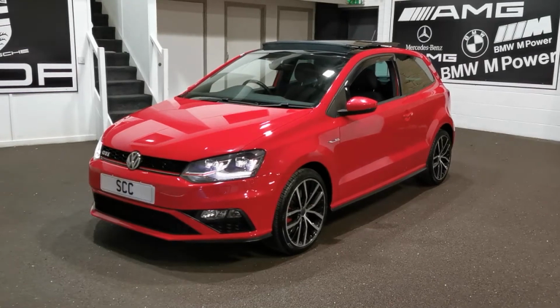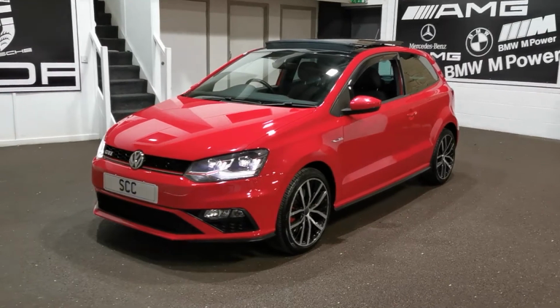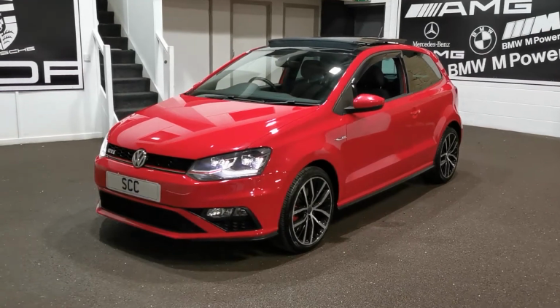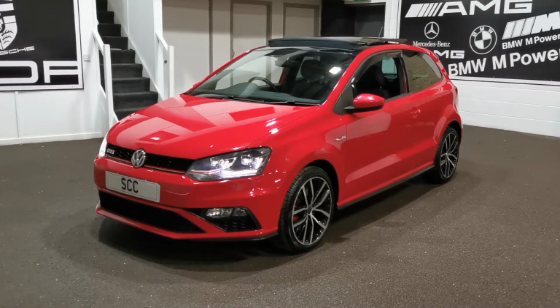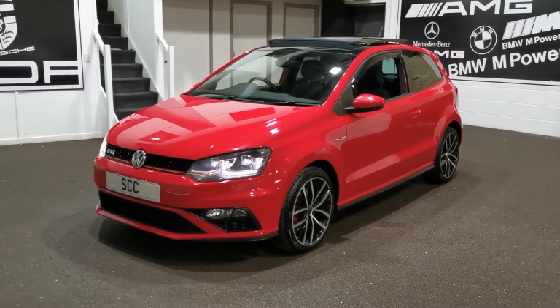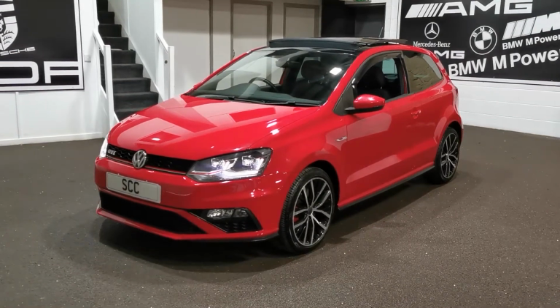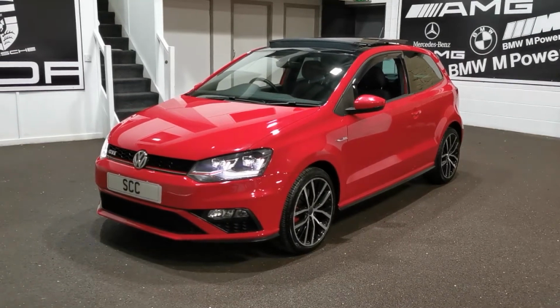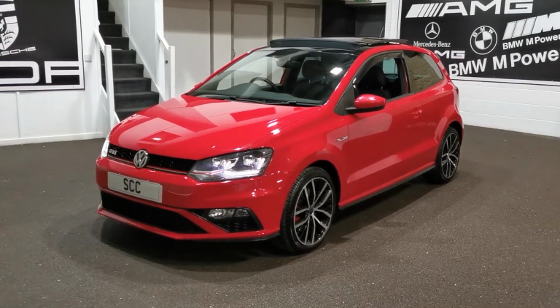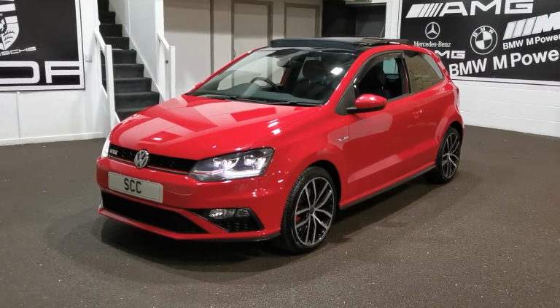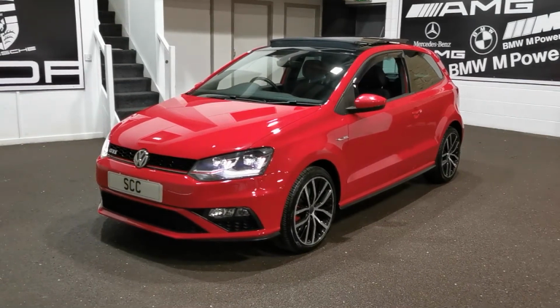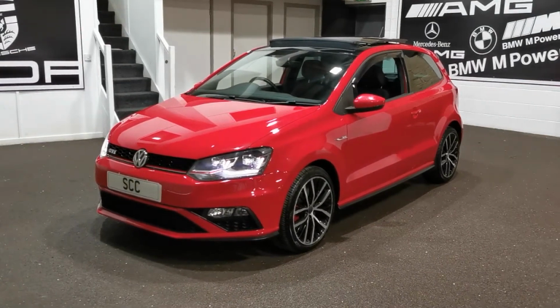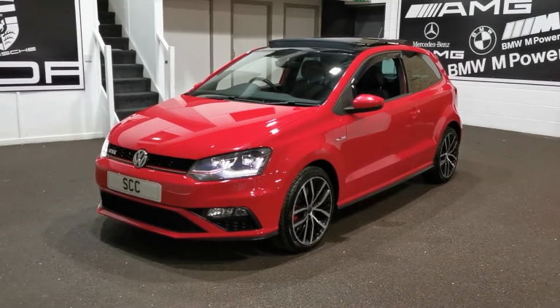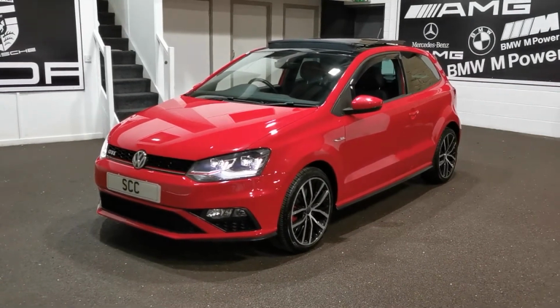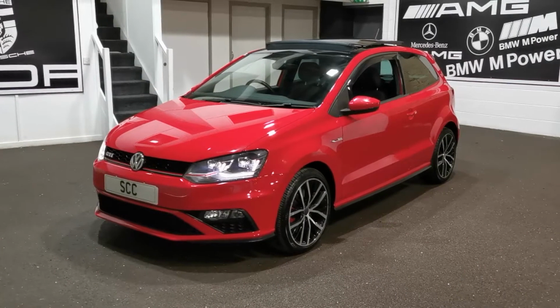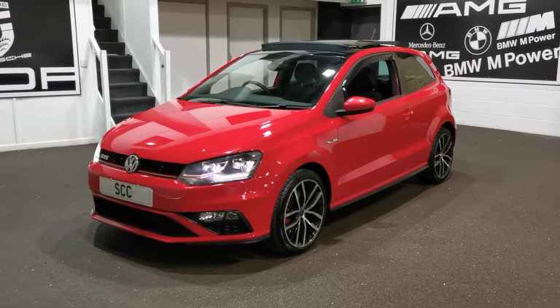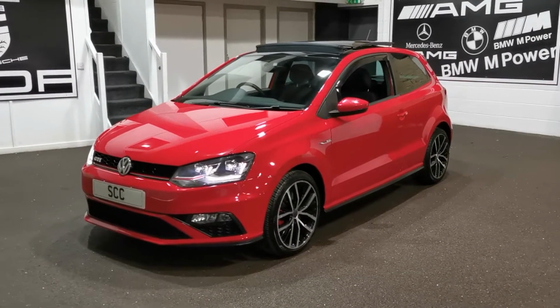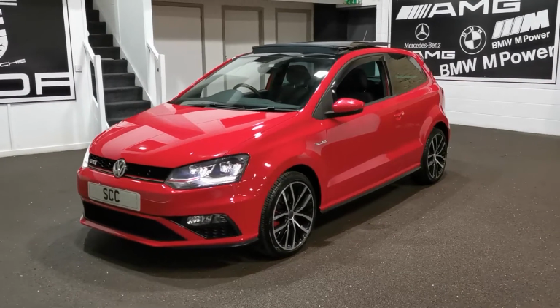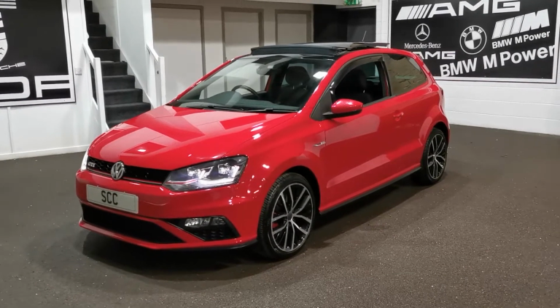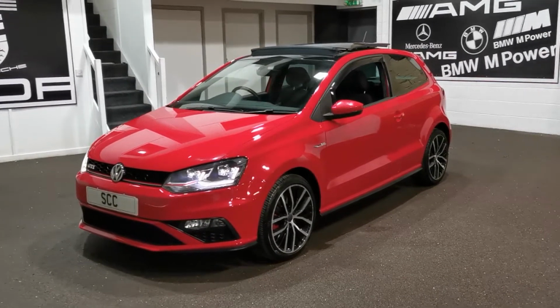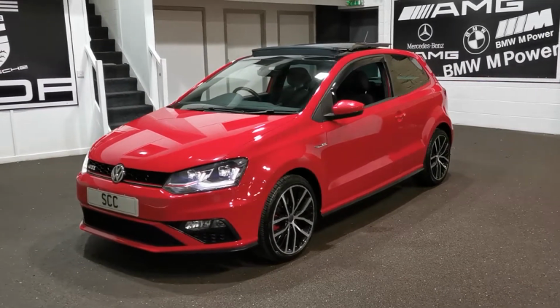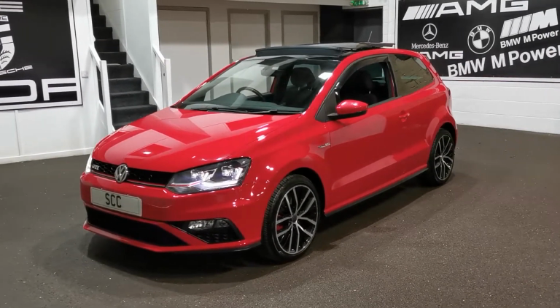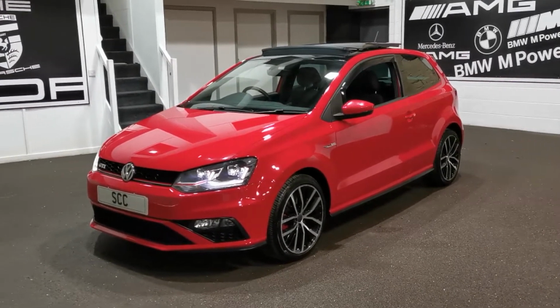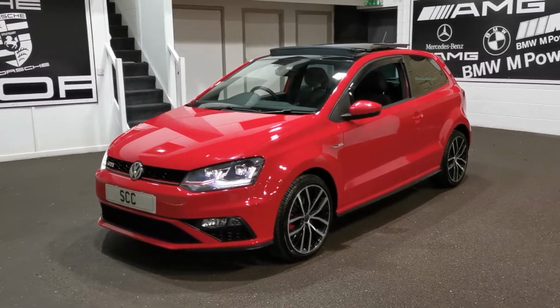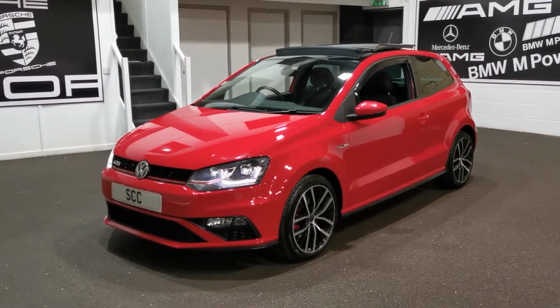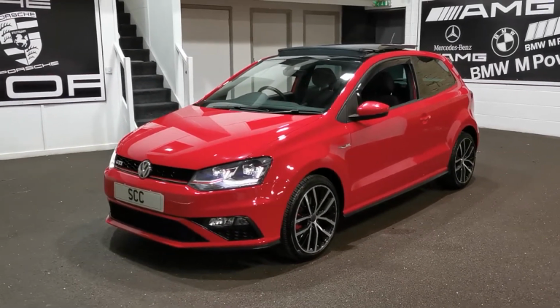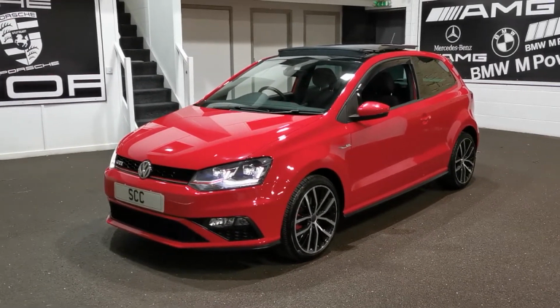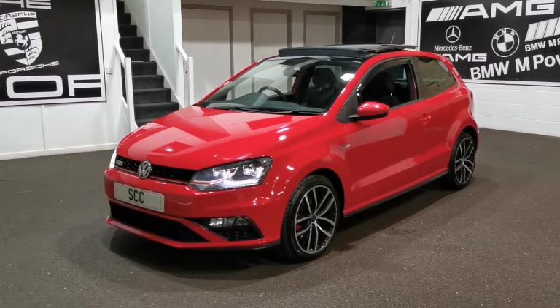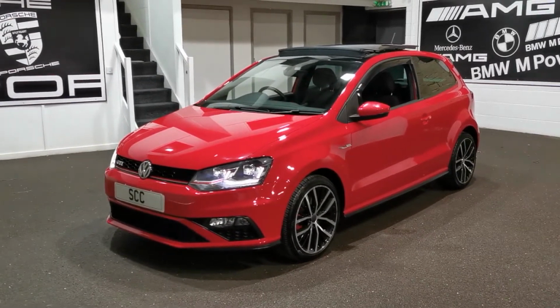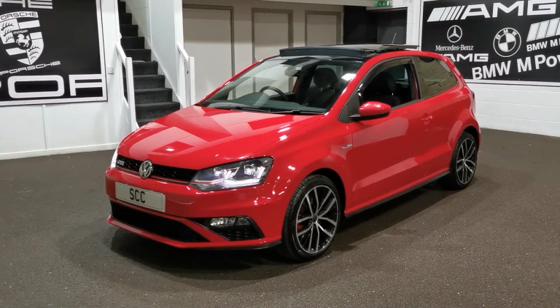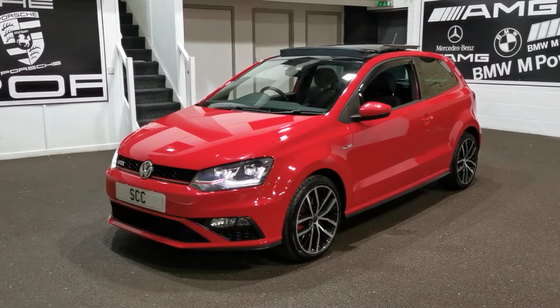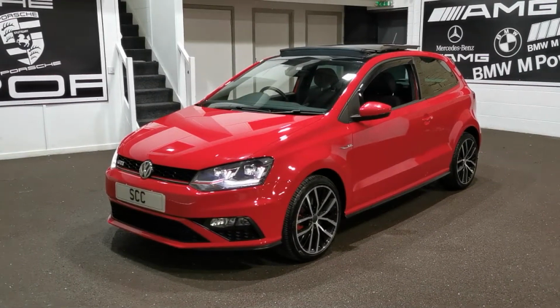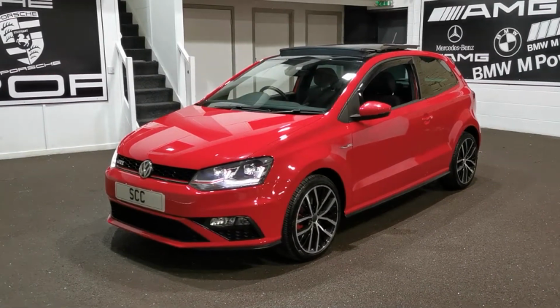Good afternoon and welcome to SCC Leeds. My name is Richard, I'm one of the salesmen here at Leeds. We're based in Geisley actually, a little place in Leeds just near, close to Leeds Bradford Airport.